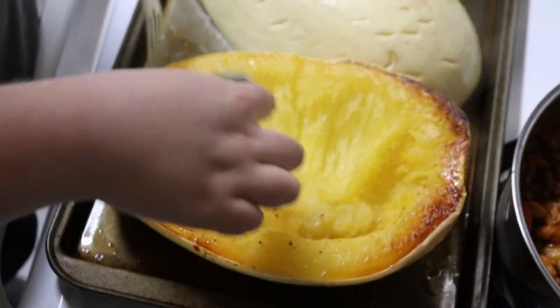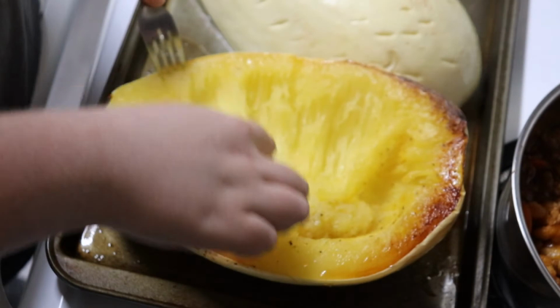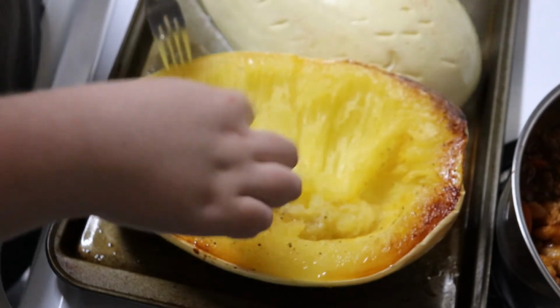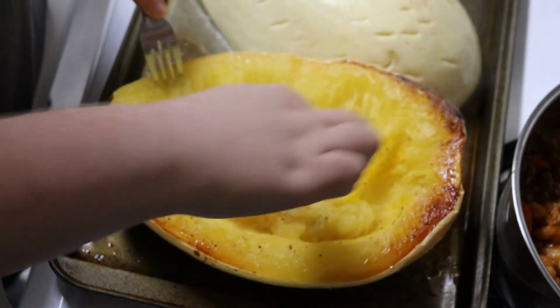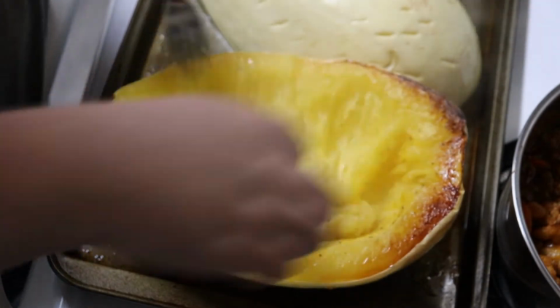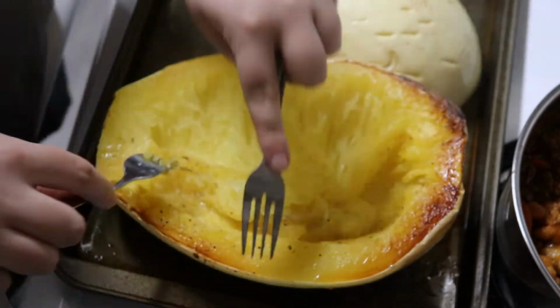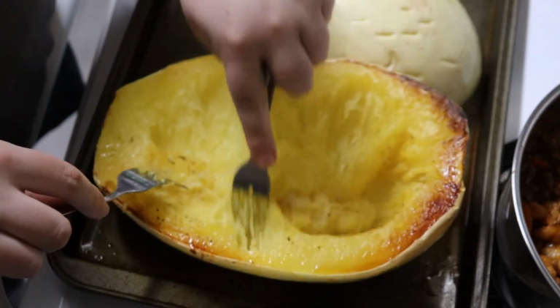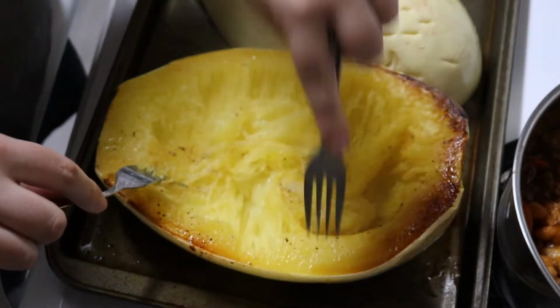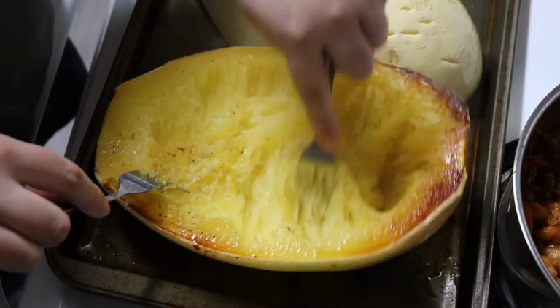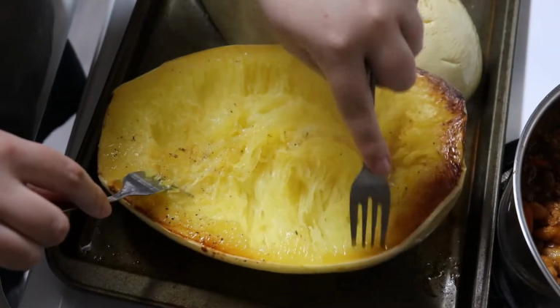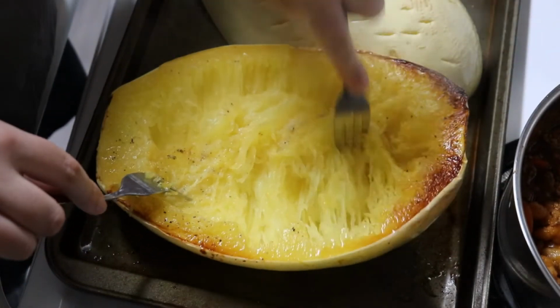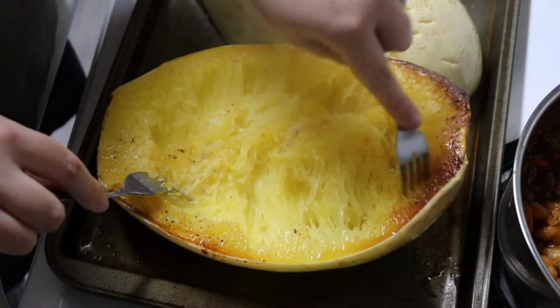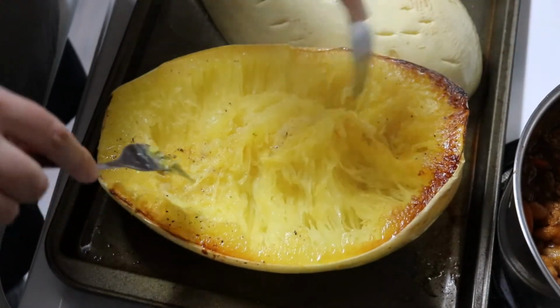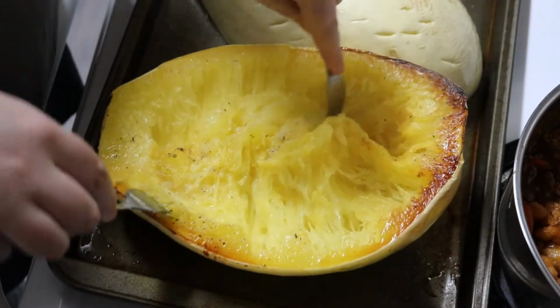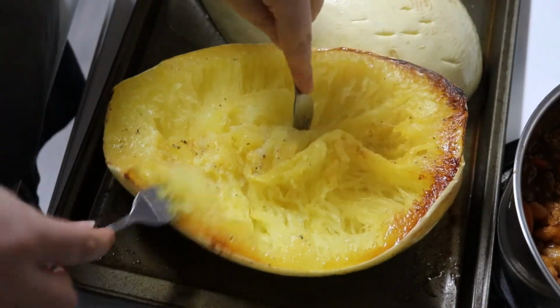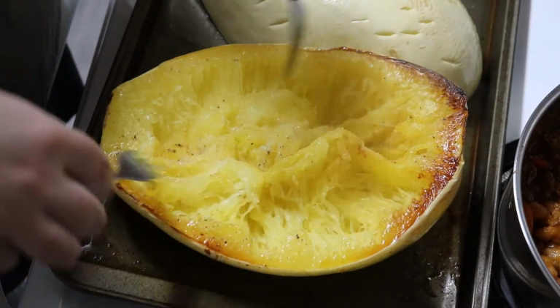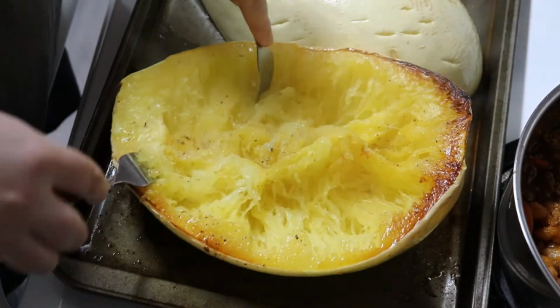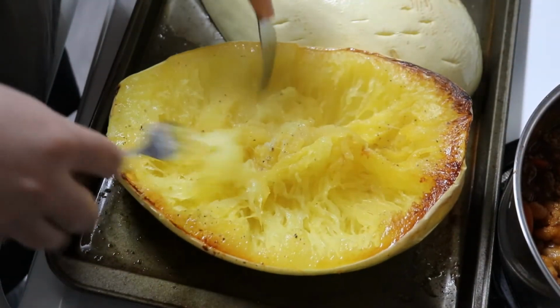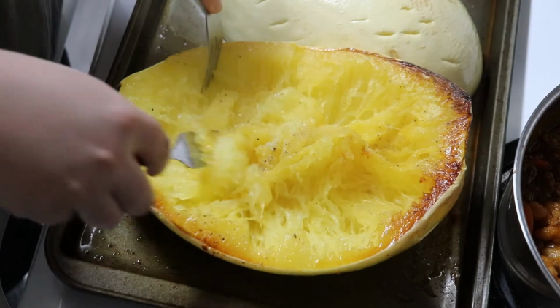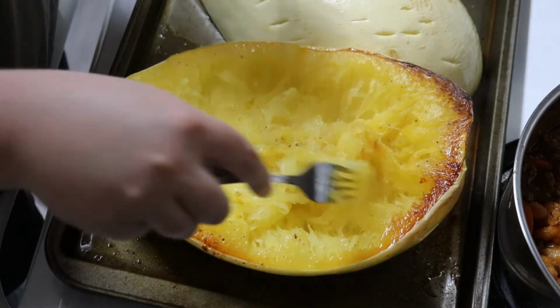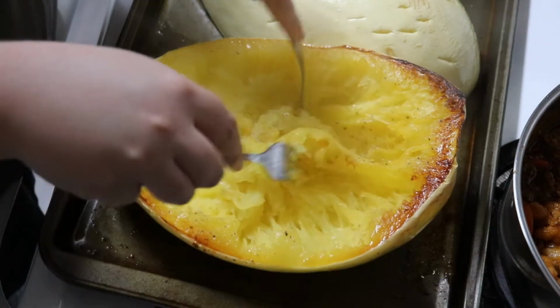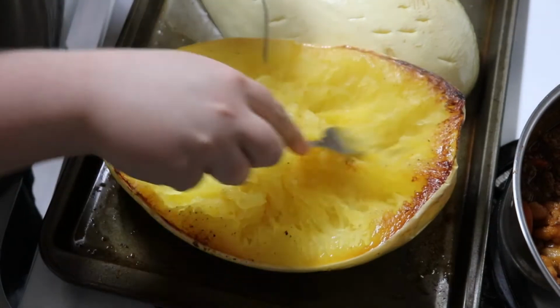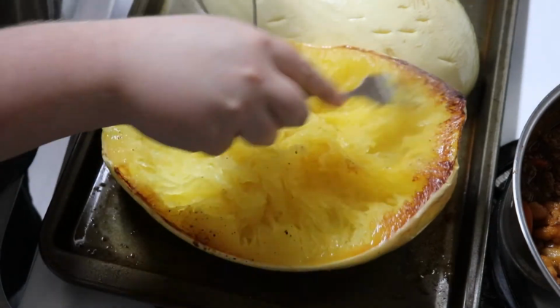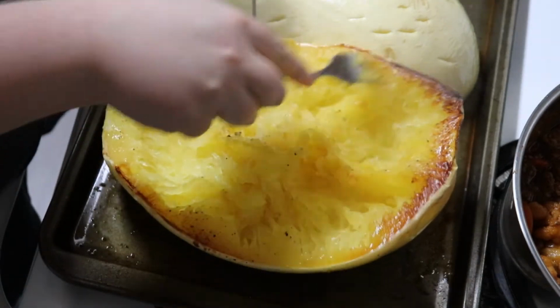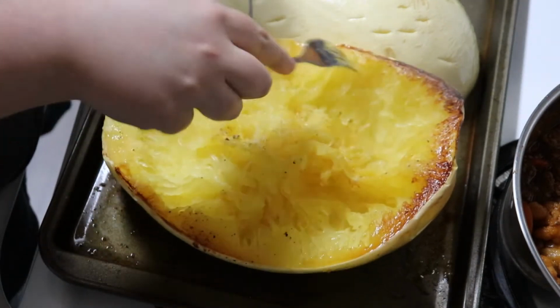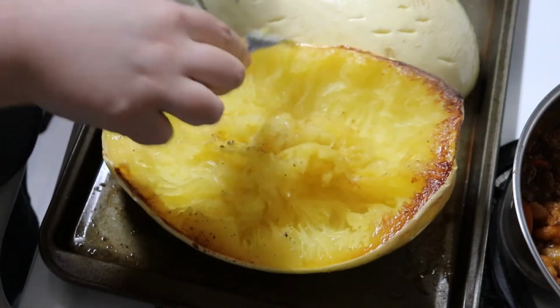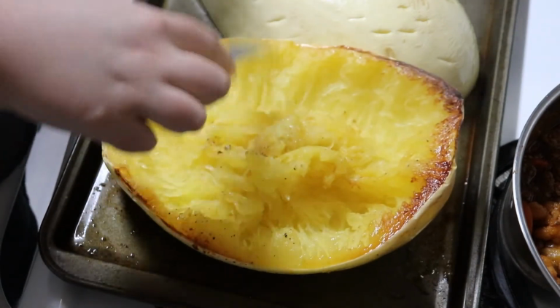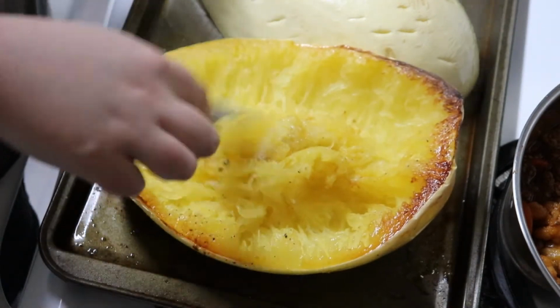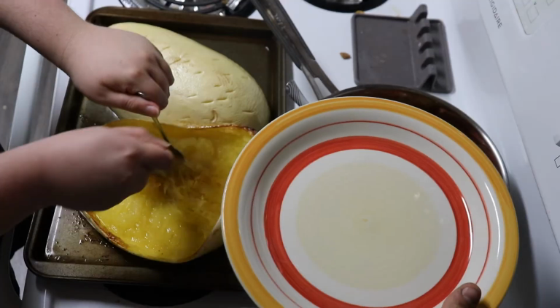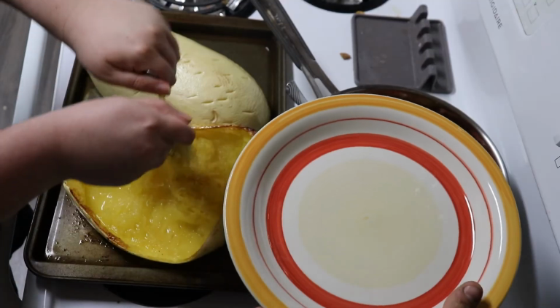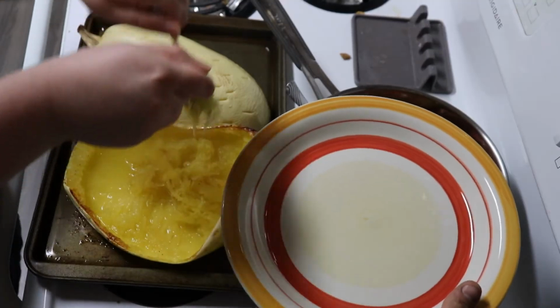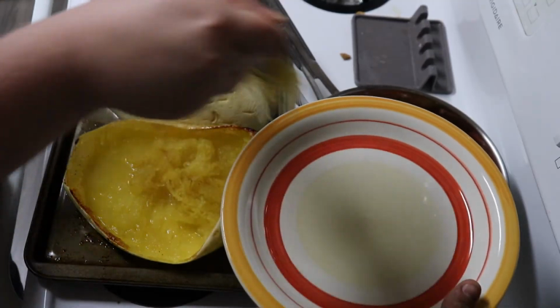Take the squash out of the oven and loosen the strands from the skin. You can flip it in half and eat it together.